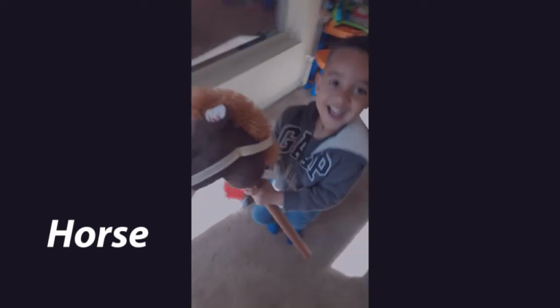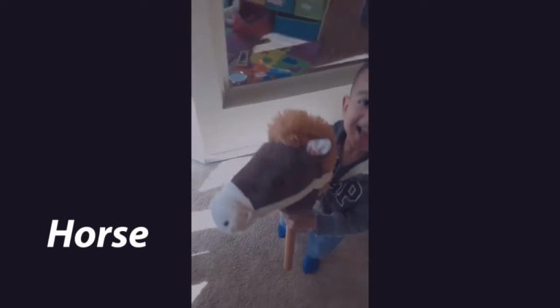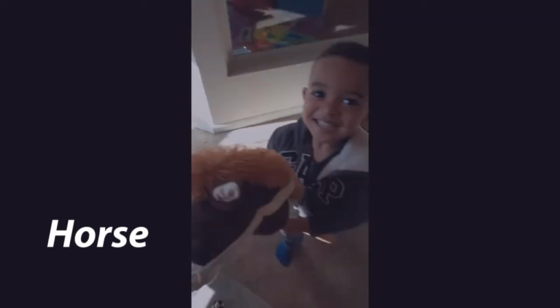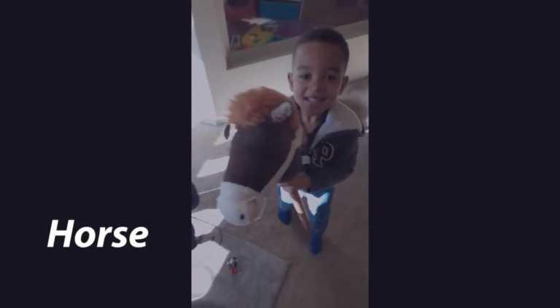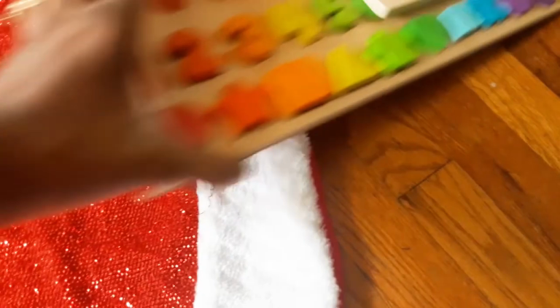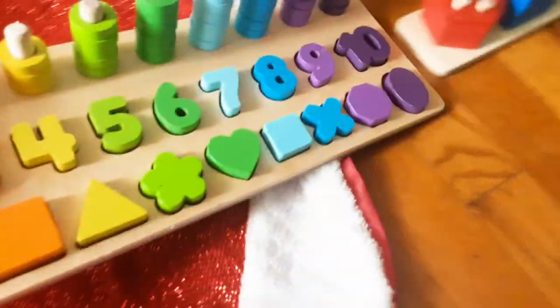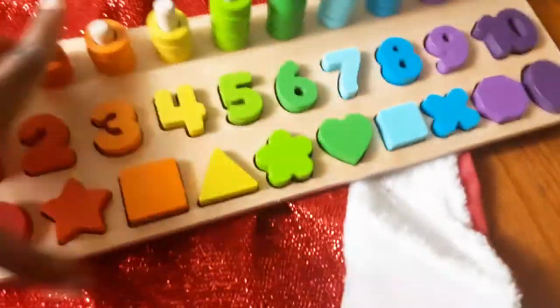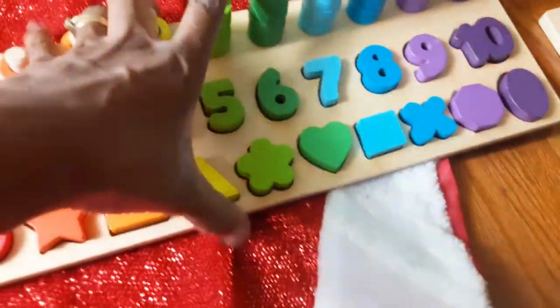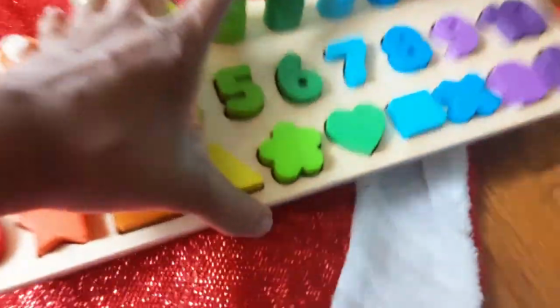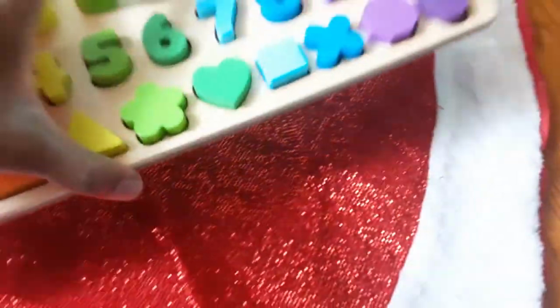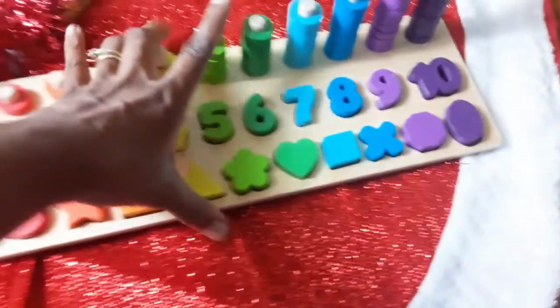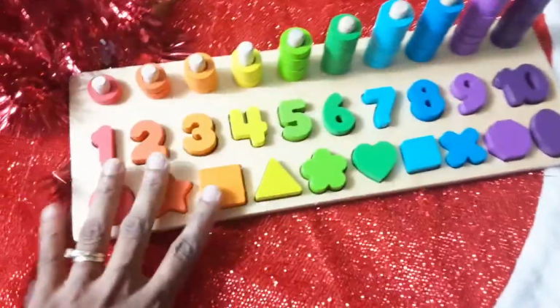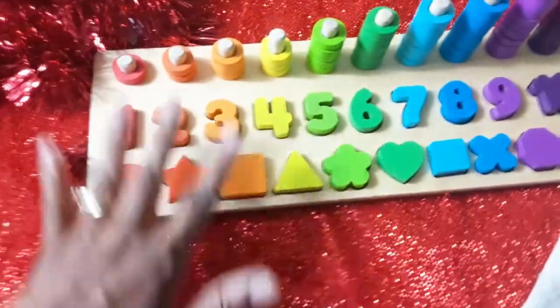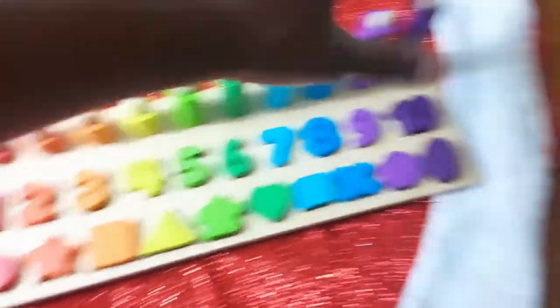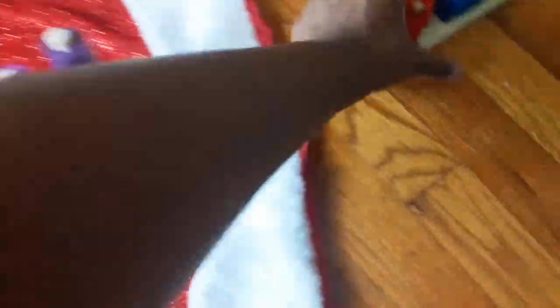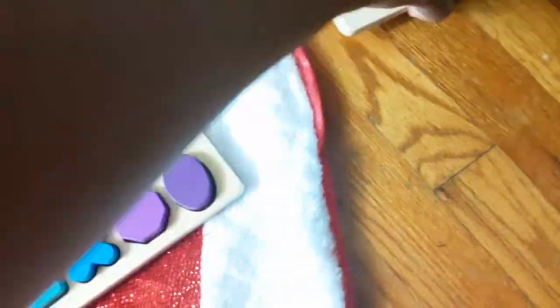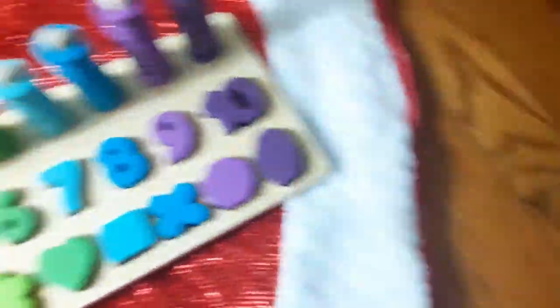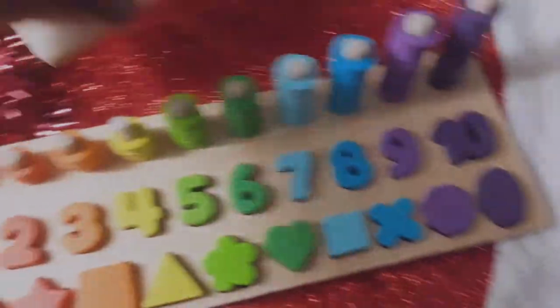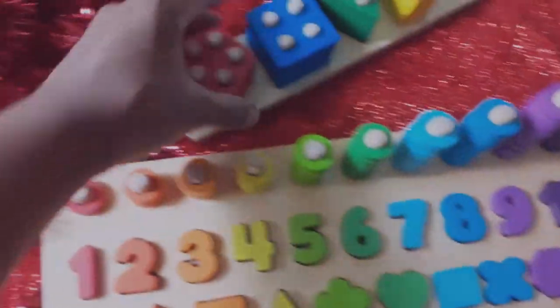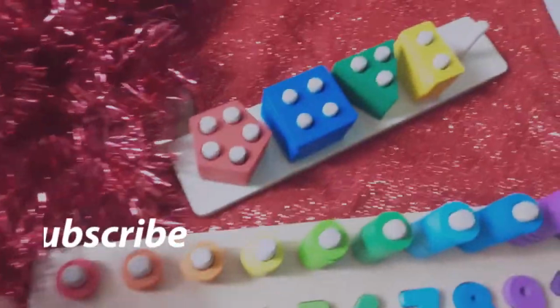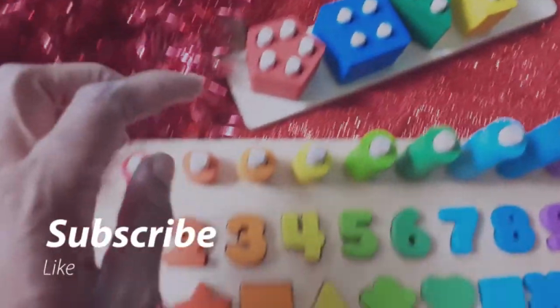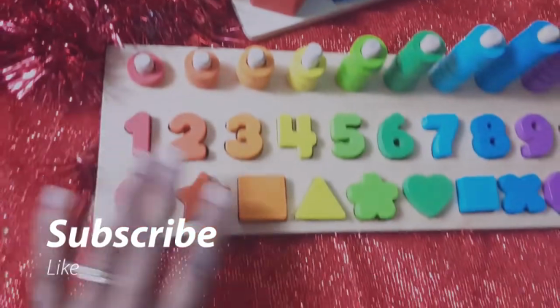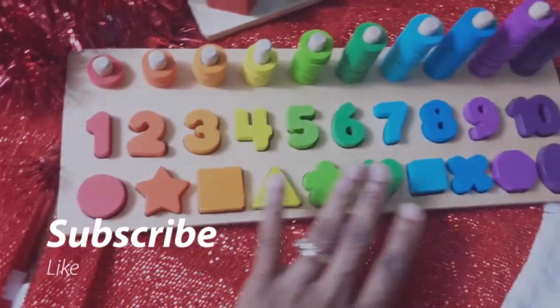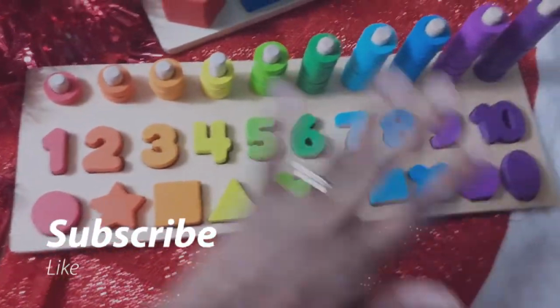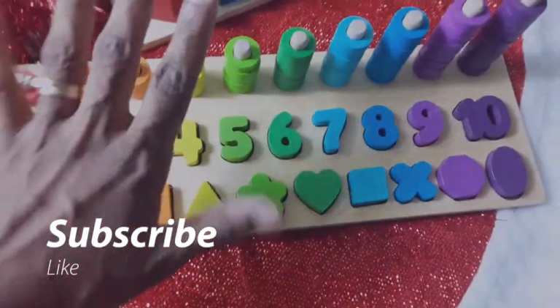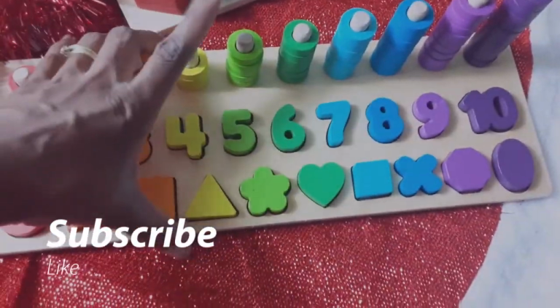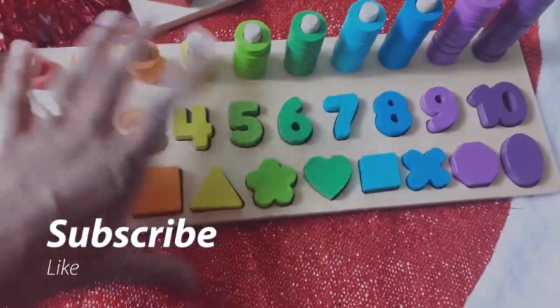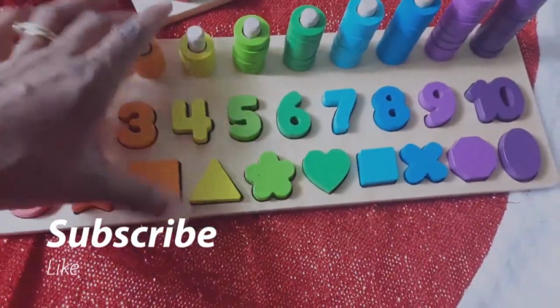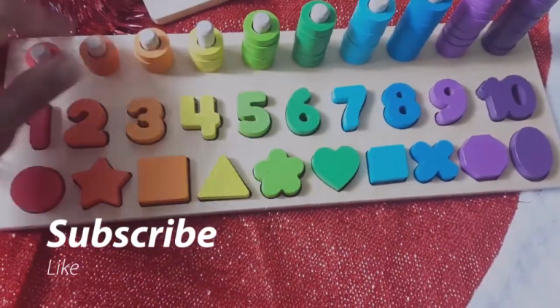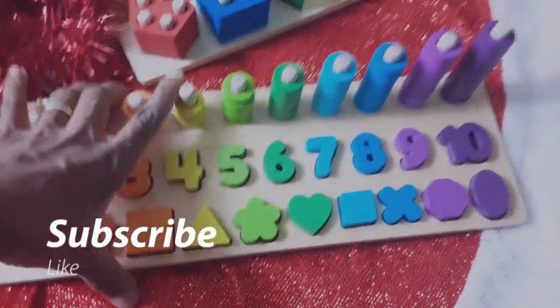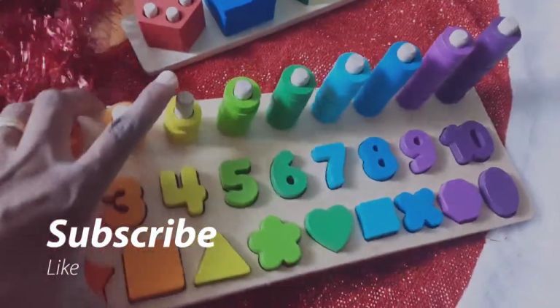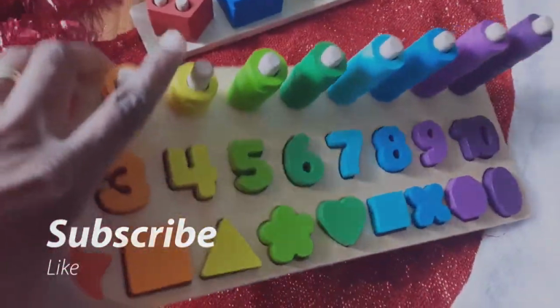Another gift idea for math and cognitive development is the shape puzzles and numbers. These are also great for fine motor development as well.